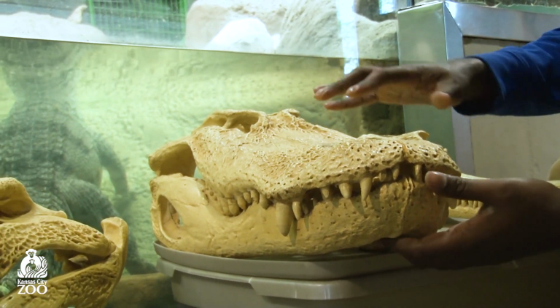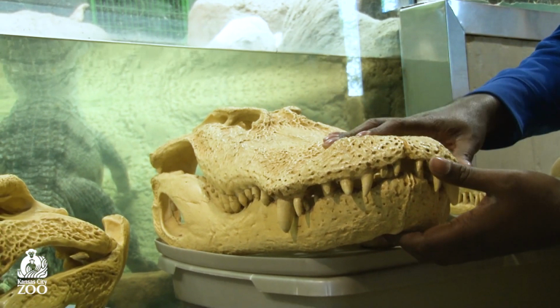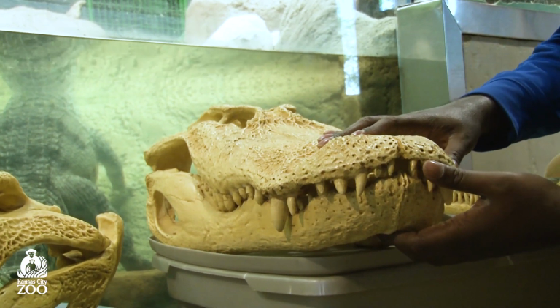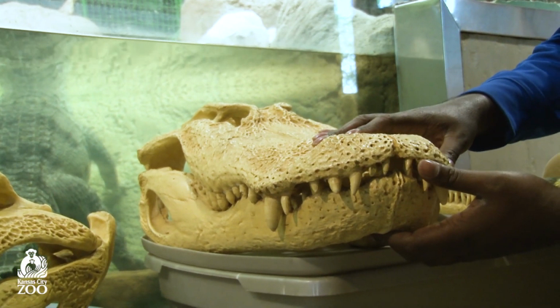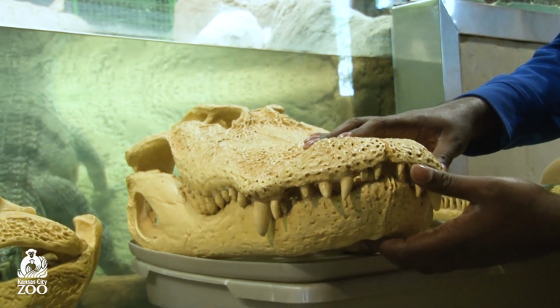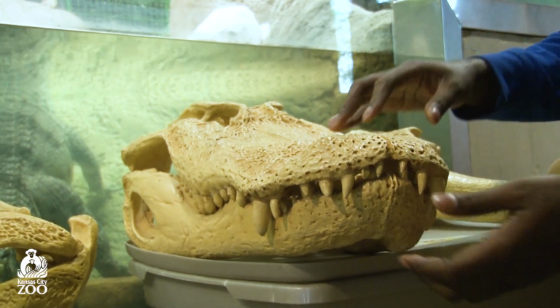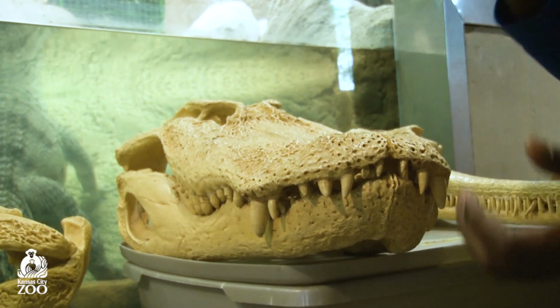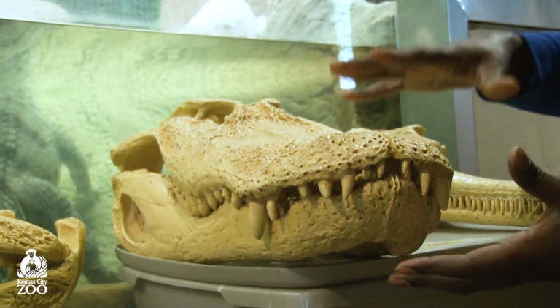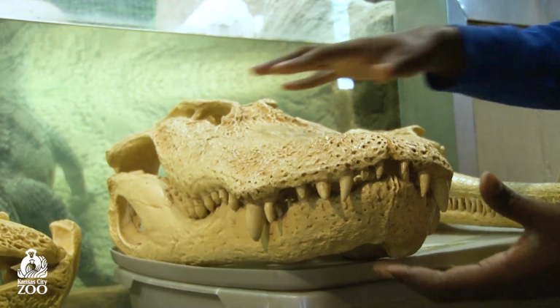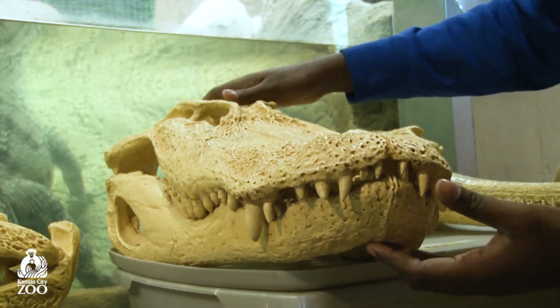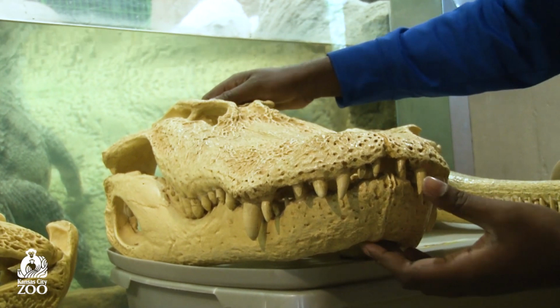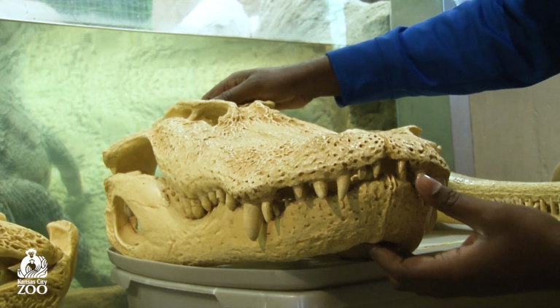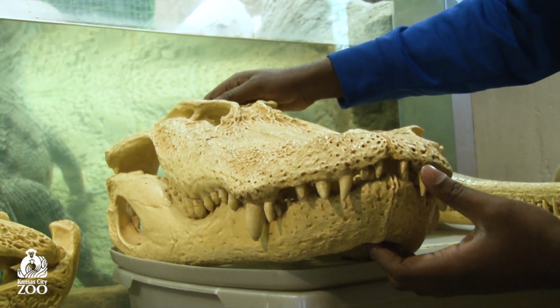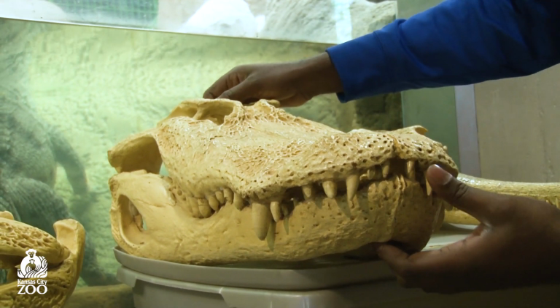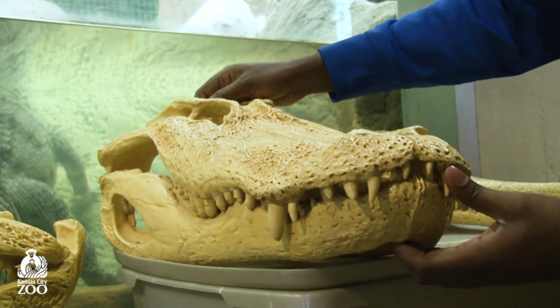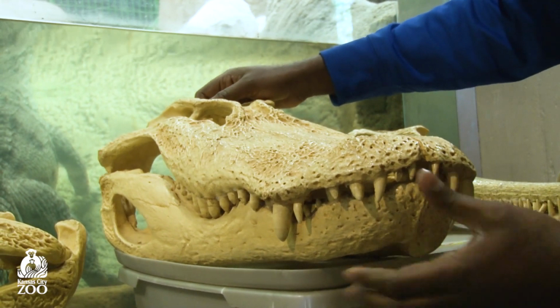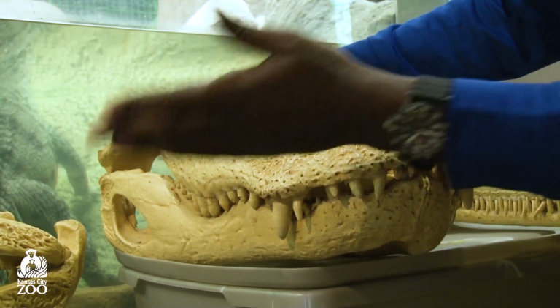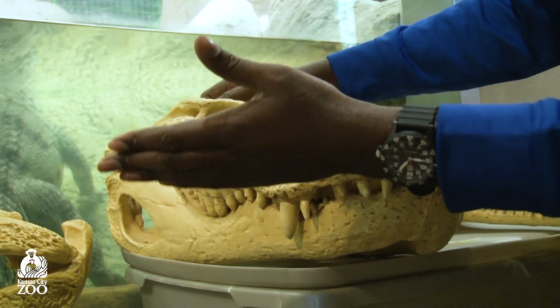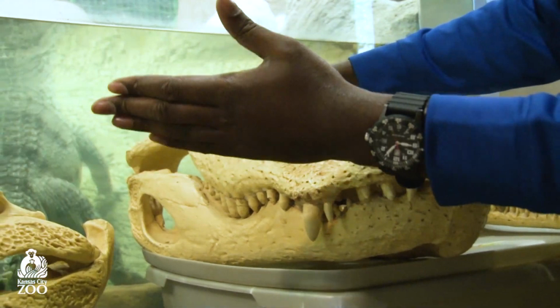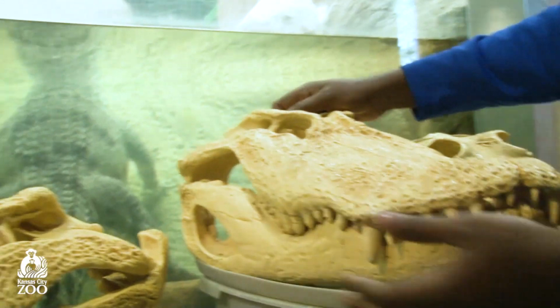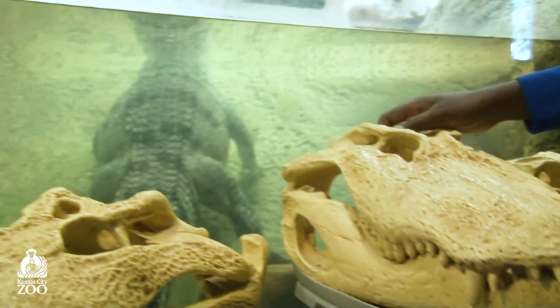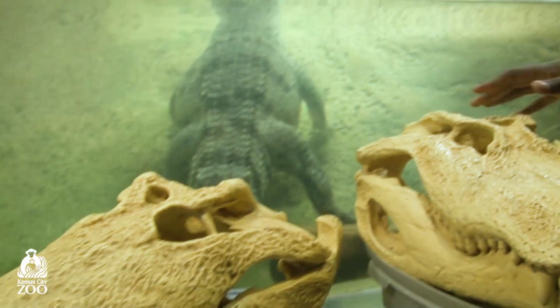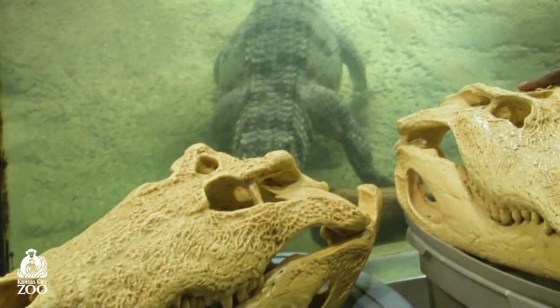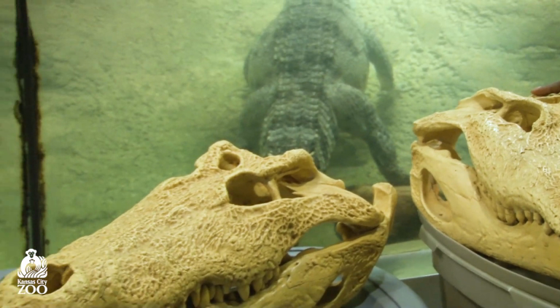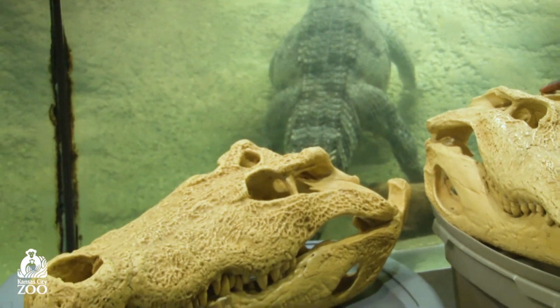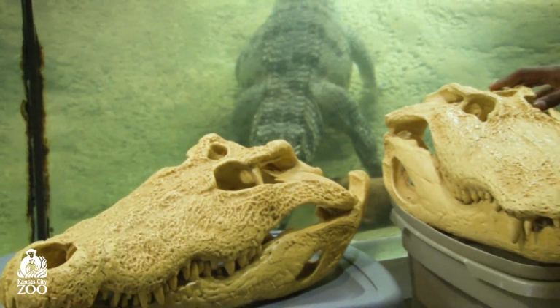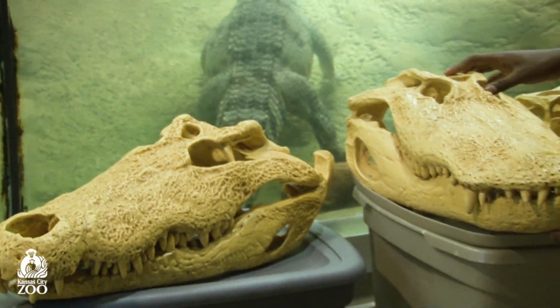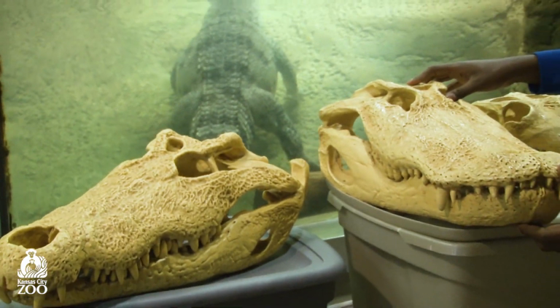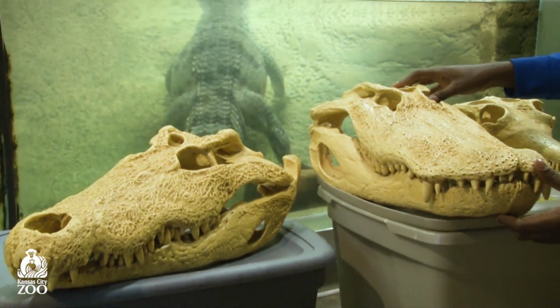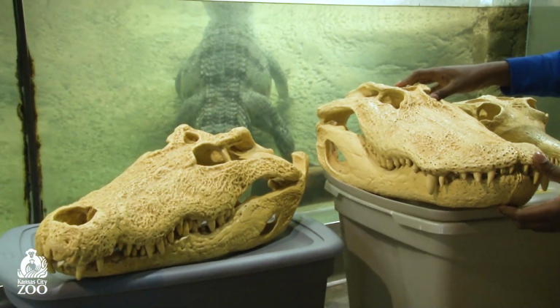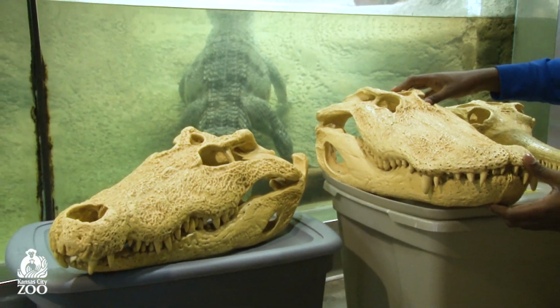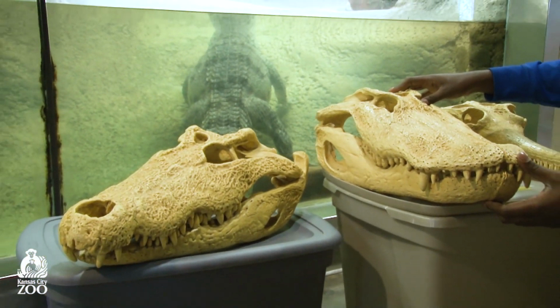They have really strong bite forces that allow them to puncture turtle shells. Like our crocodile, alligators are often generalist apex predators in their environment.